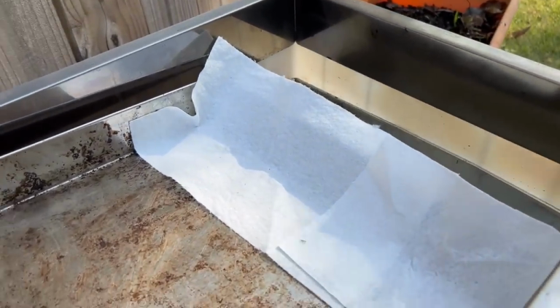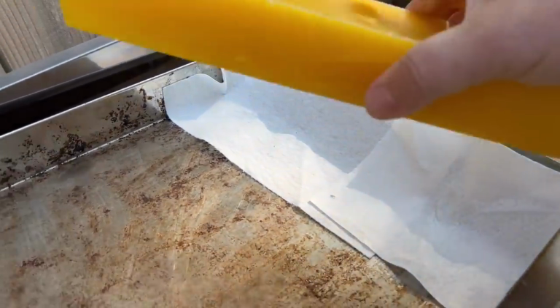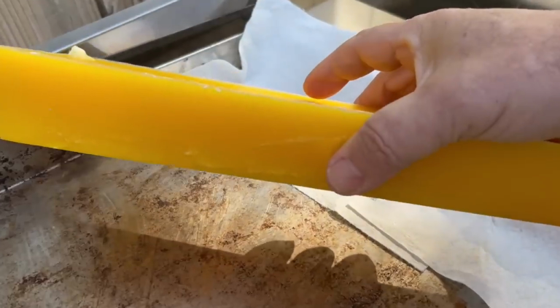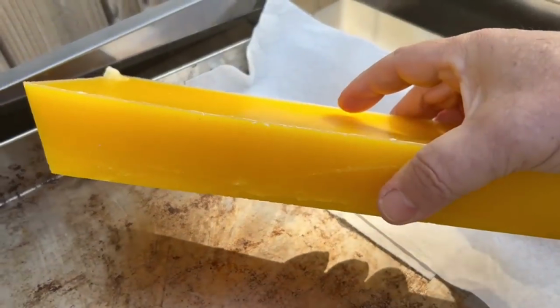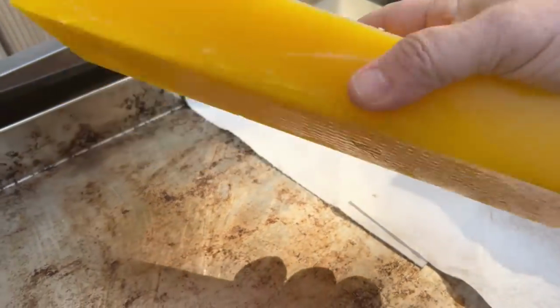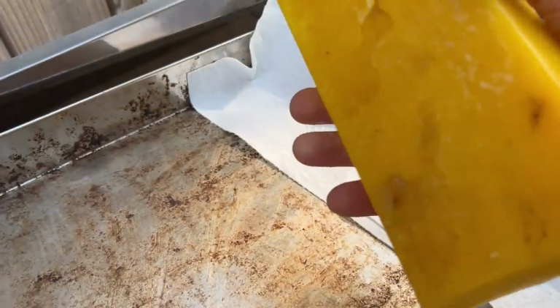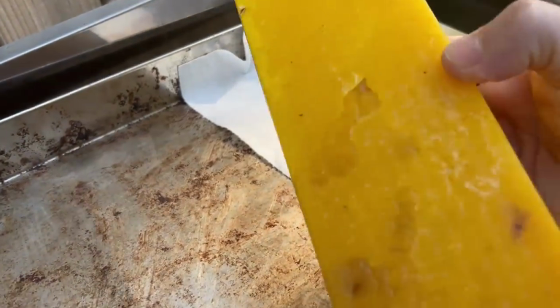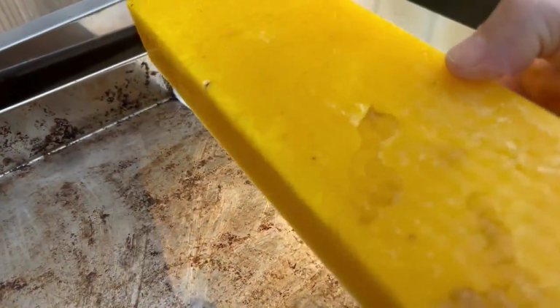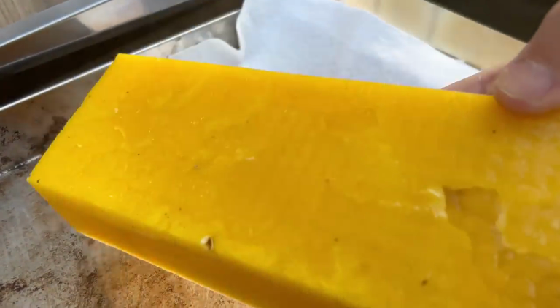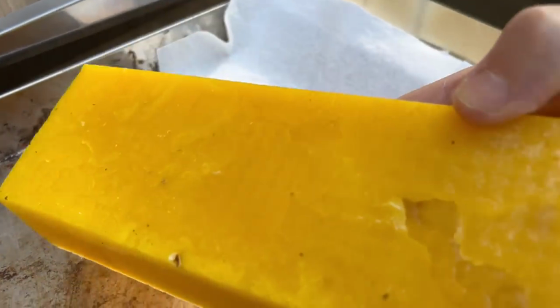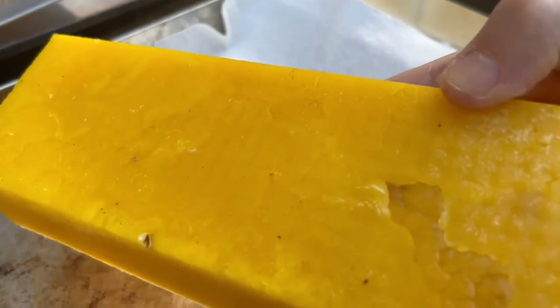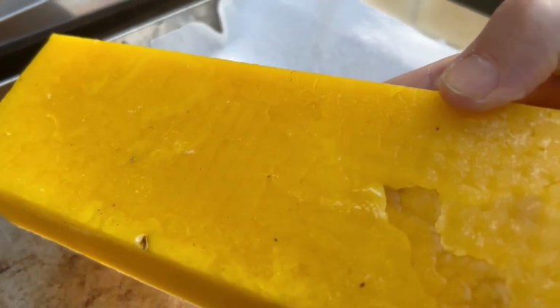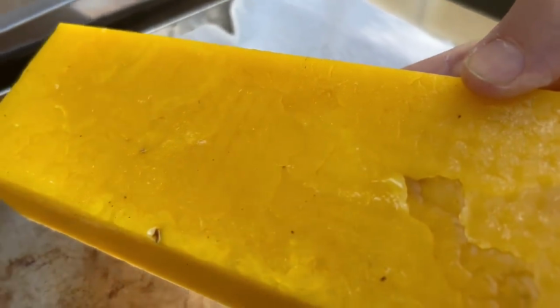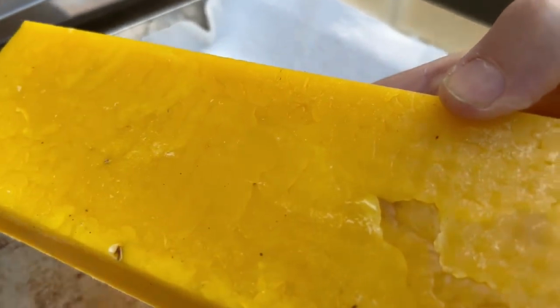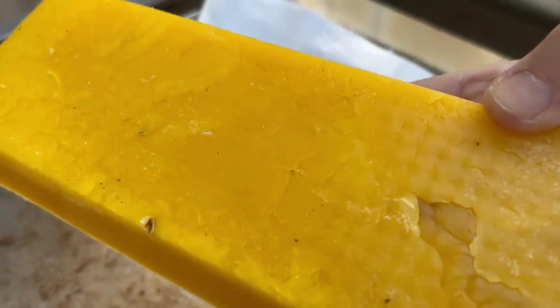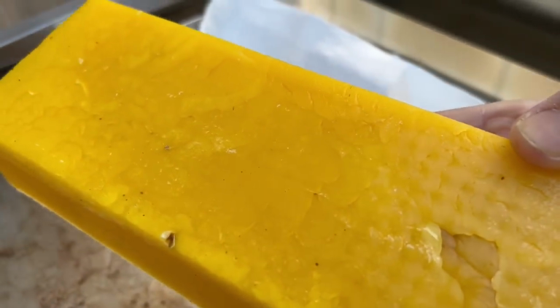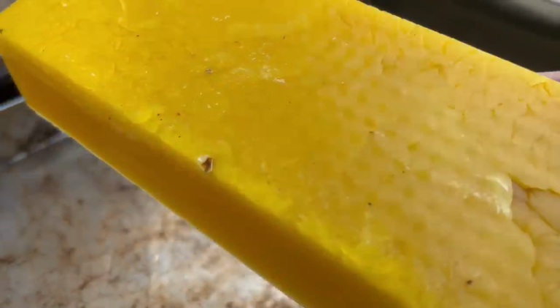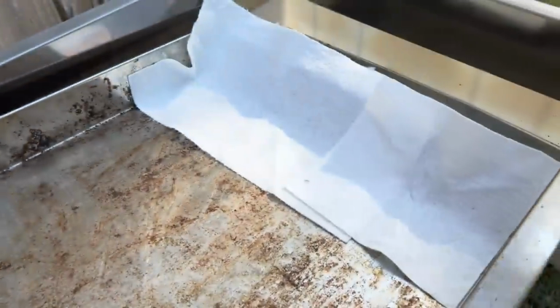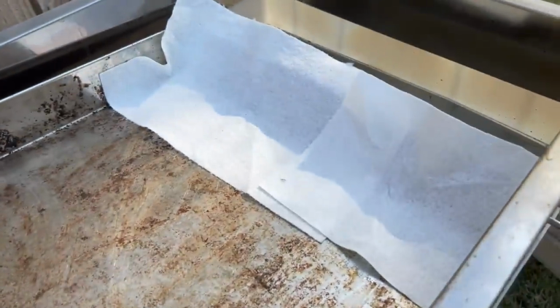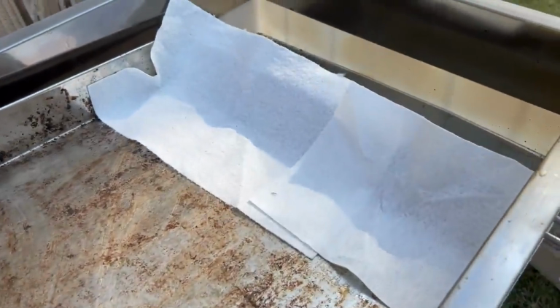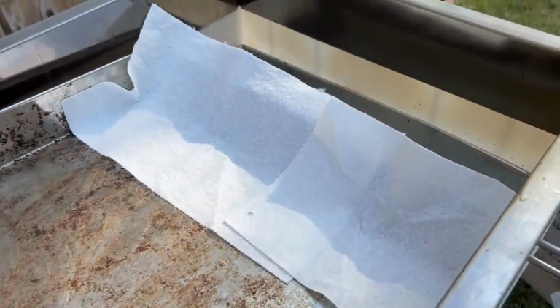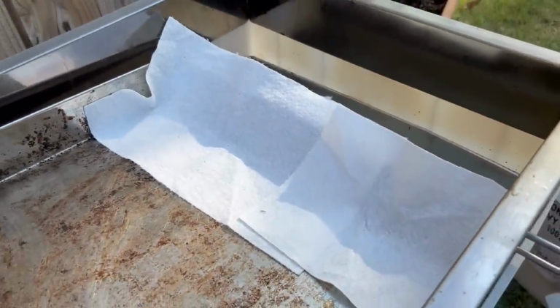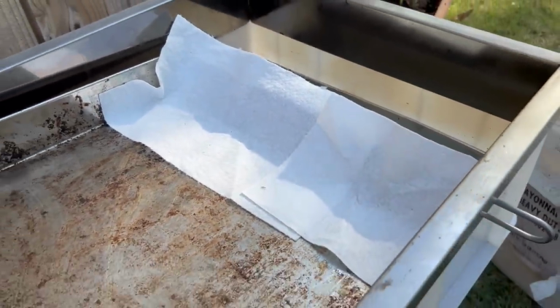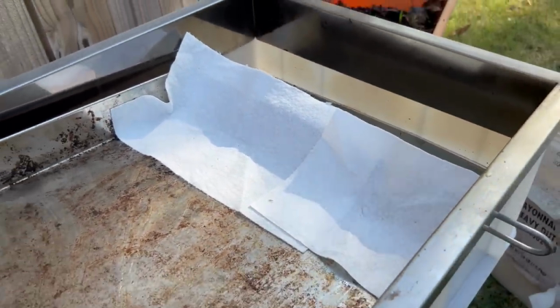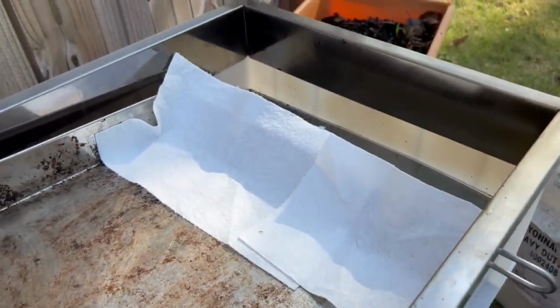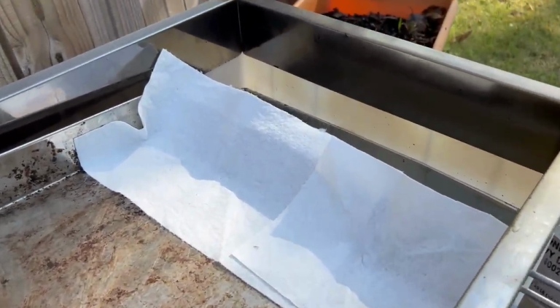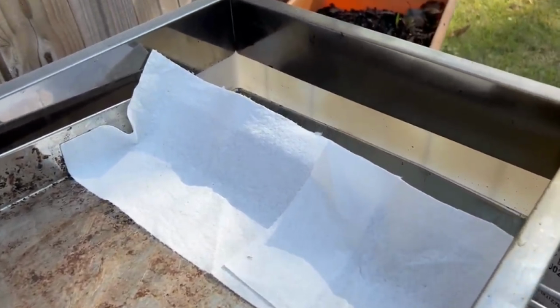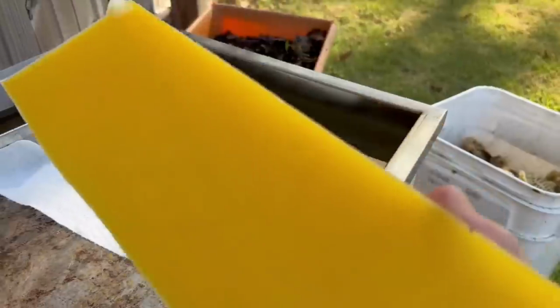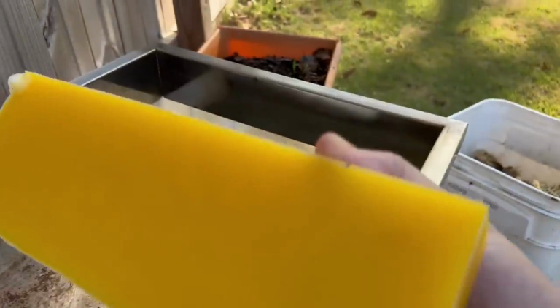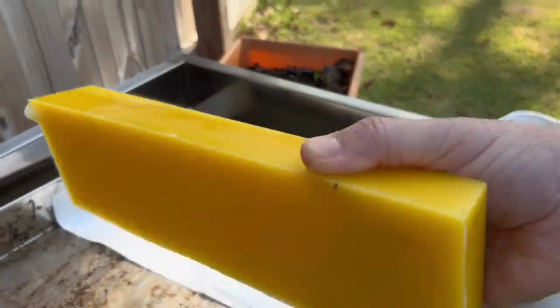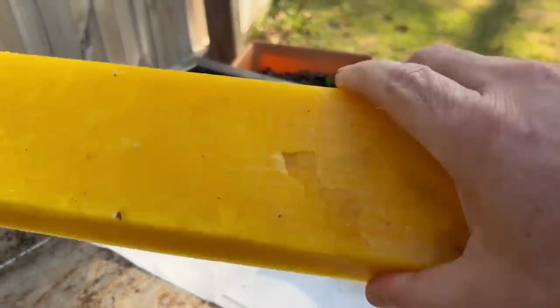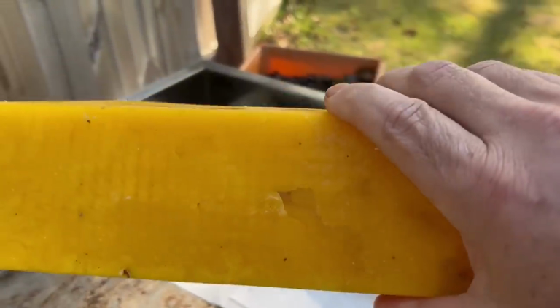Now you'll see this block of wax is pretty clean. There's a little bit of dirt in the bottom usually — I'm not sure why — but it's very minimal. You may run it through one more time and melt it down if you want to get every little particle of dirt out of there, but that's a pretty clean block of wax right there.